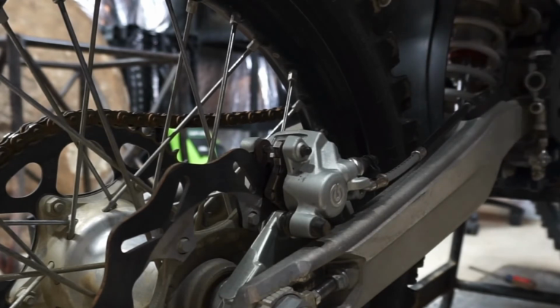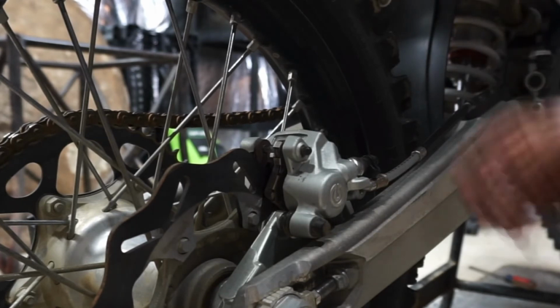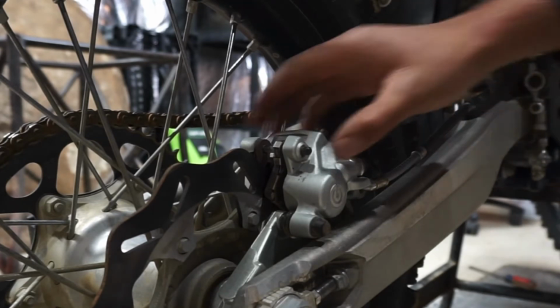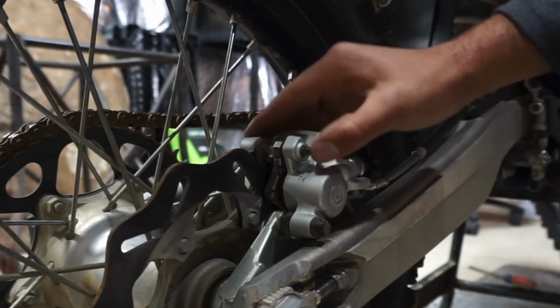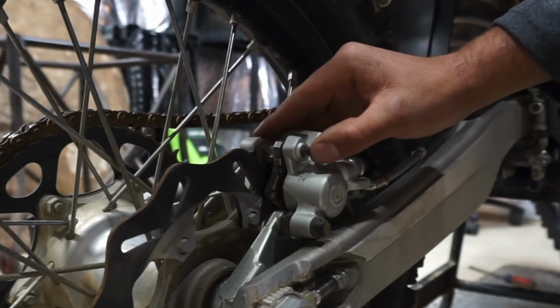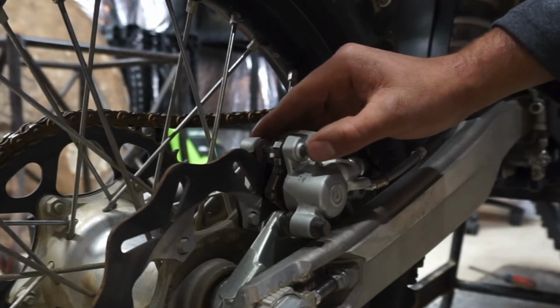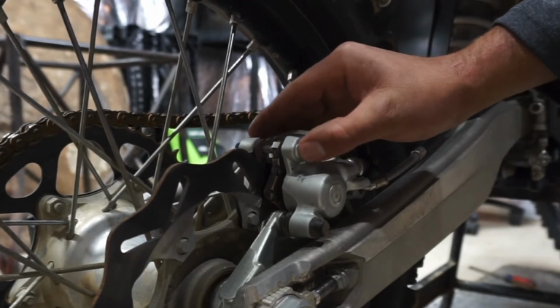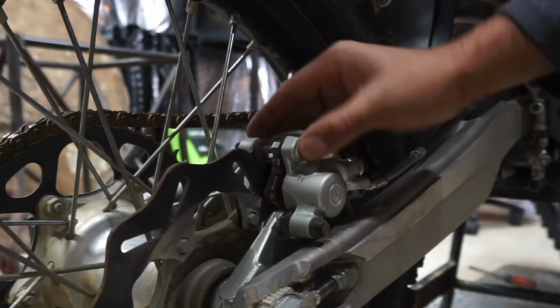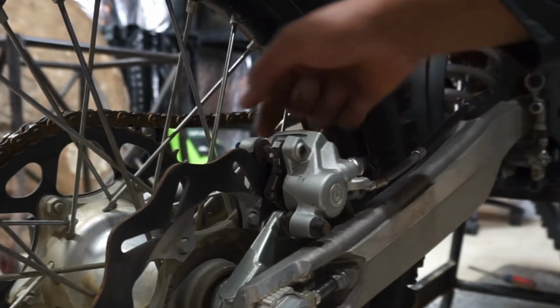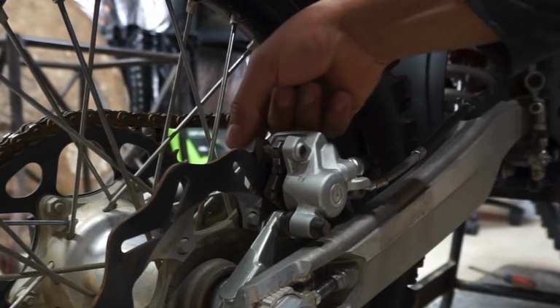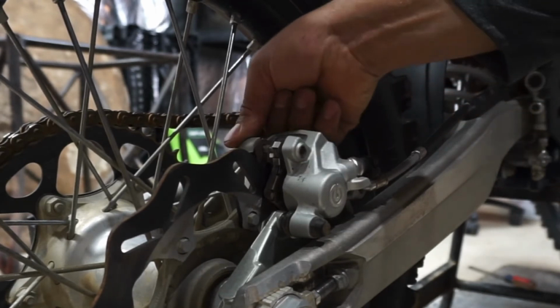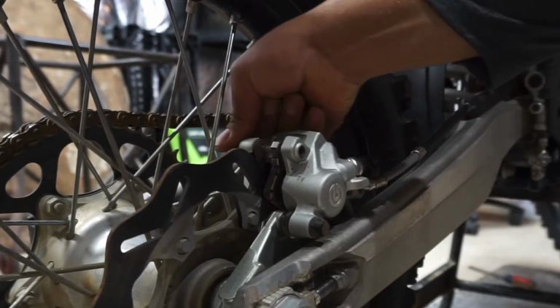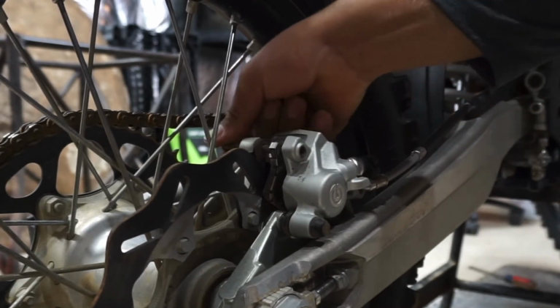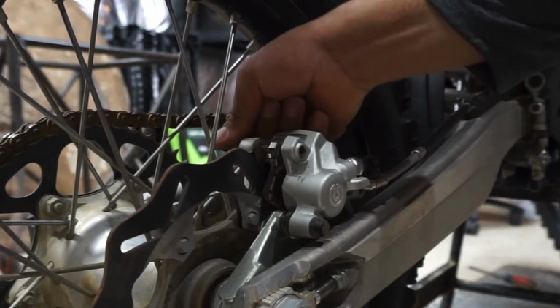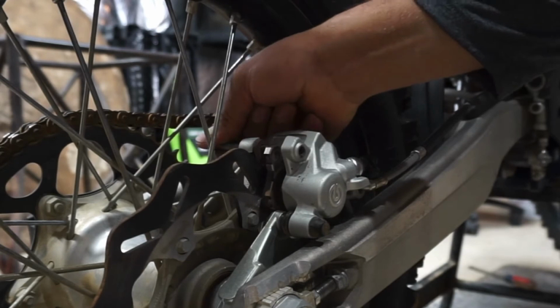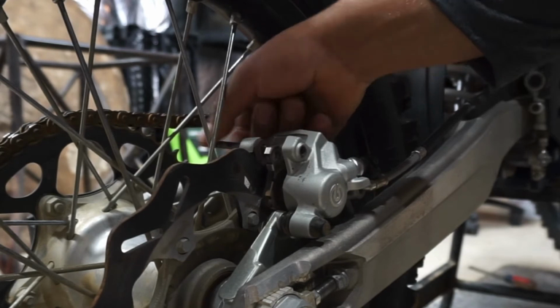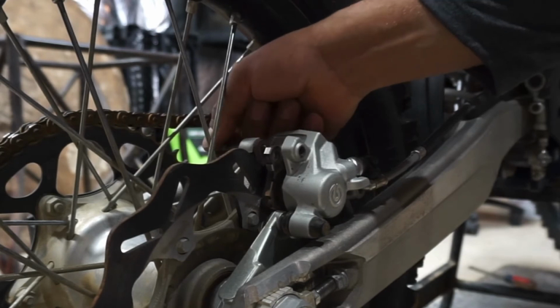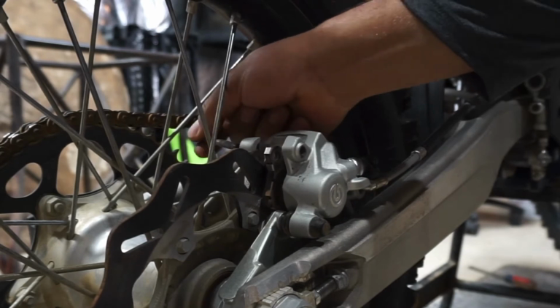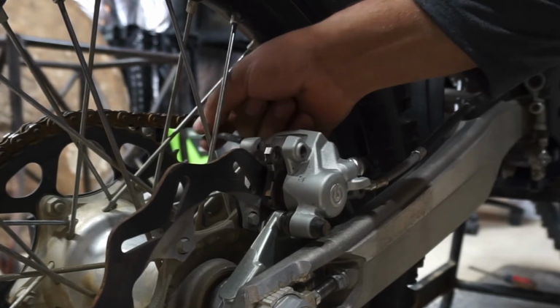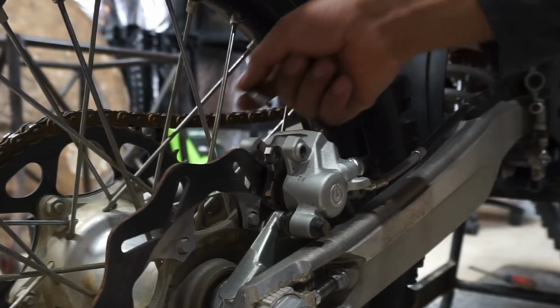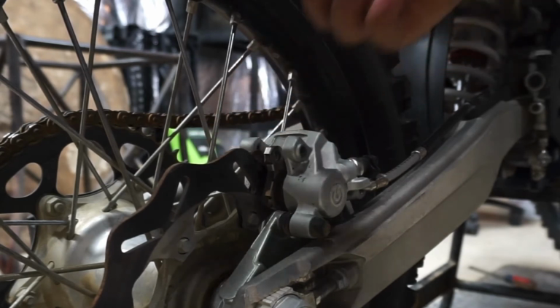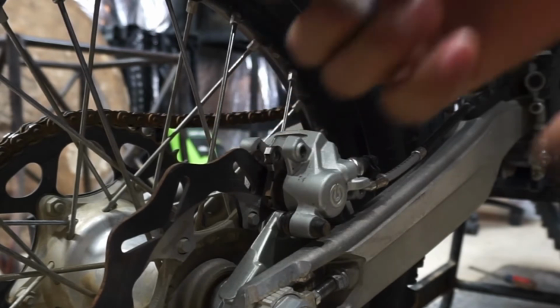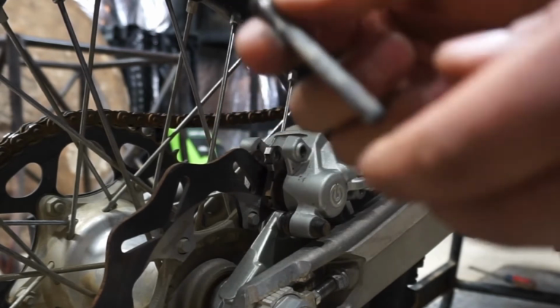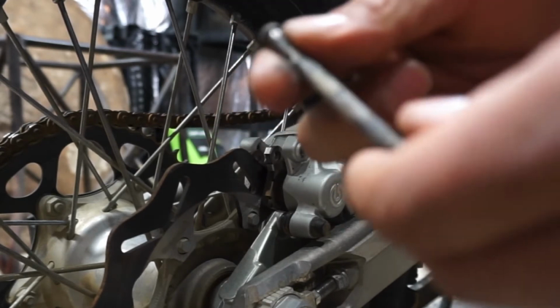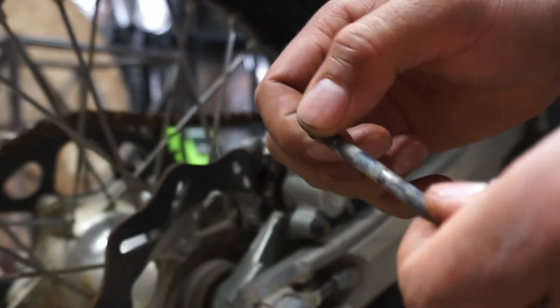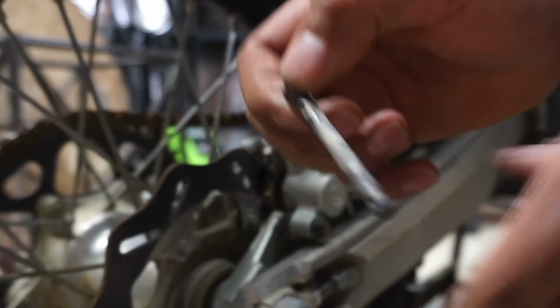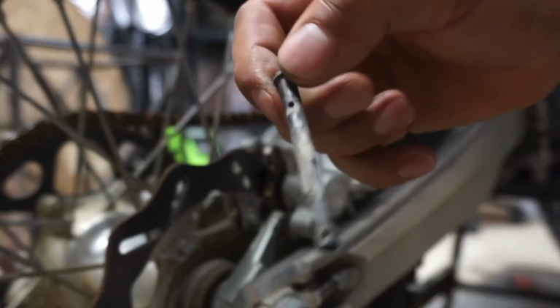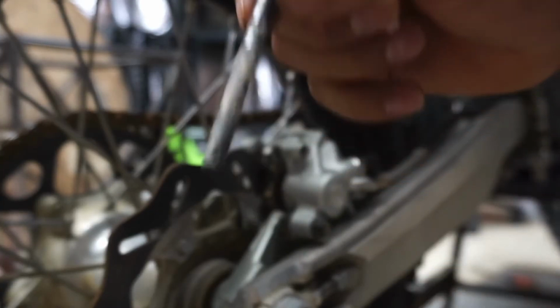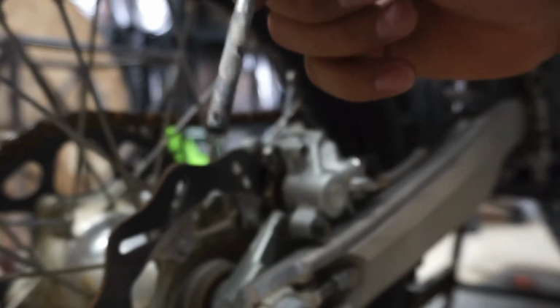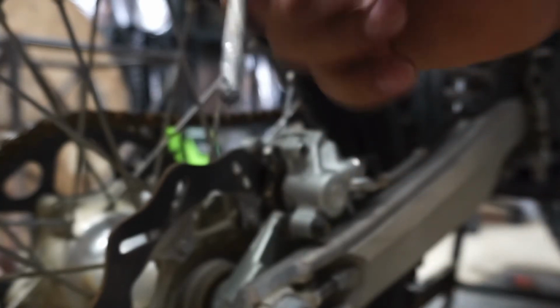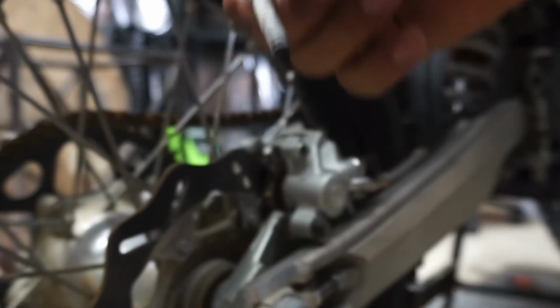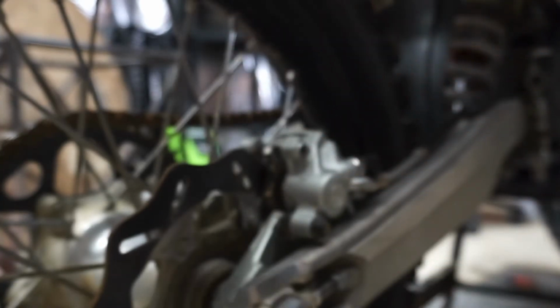Once you have those removed, you can push this out — you can hear that this thing is crusty. They're gonna have to lube this thing up.